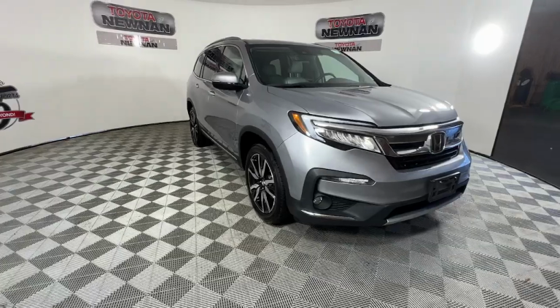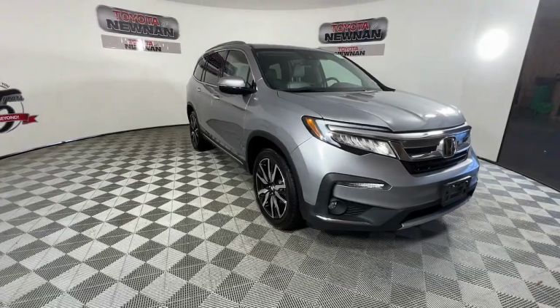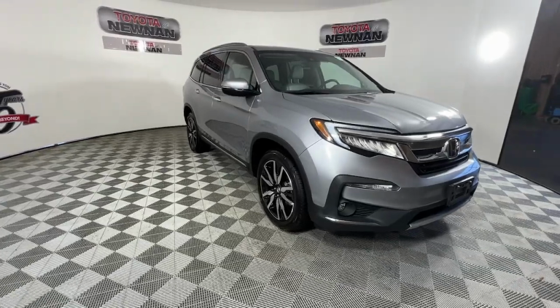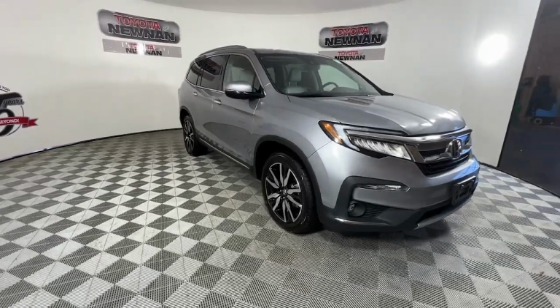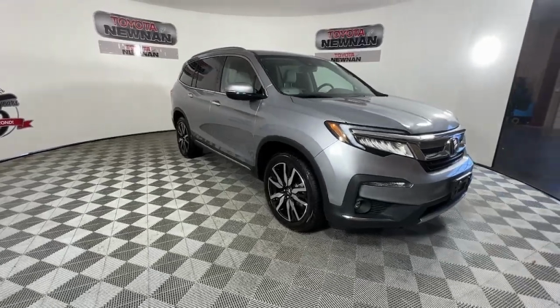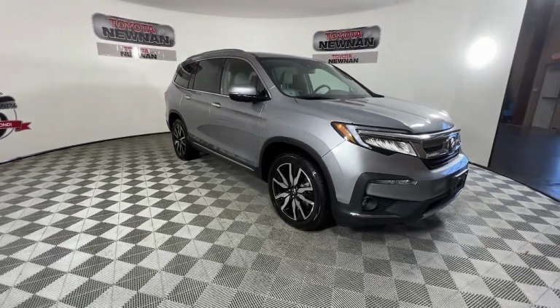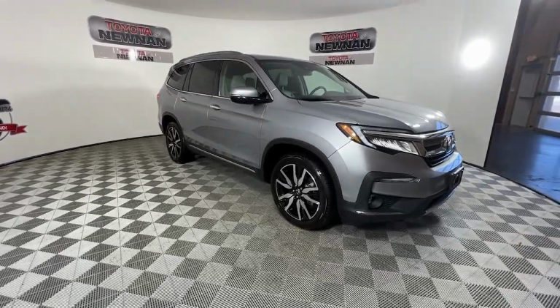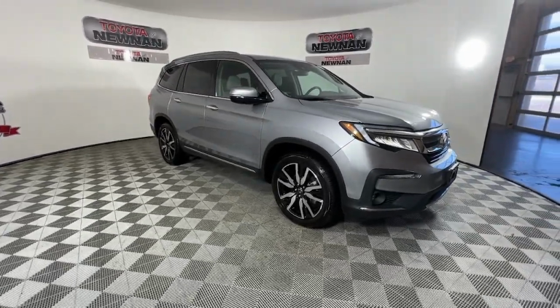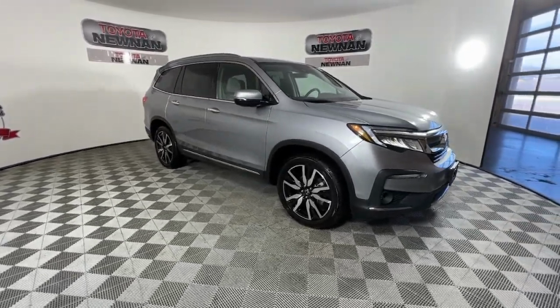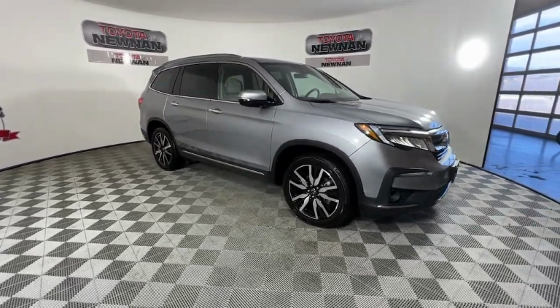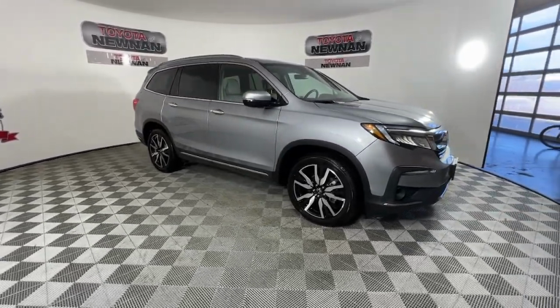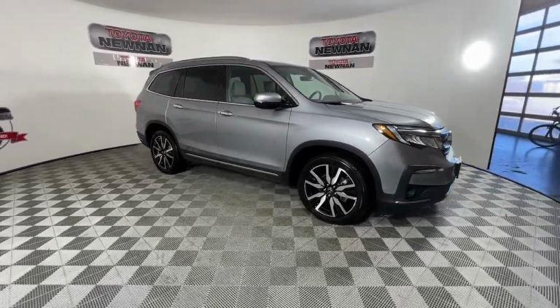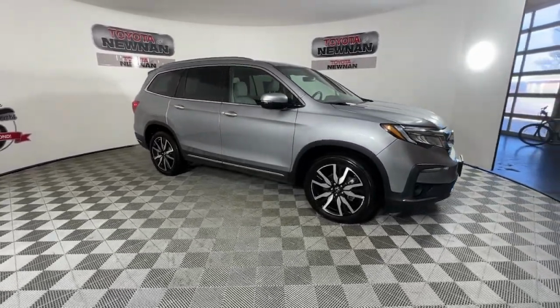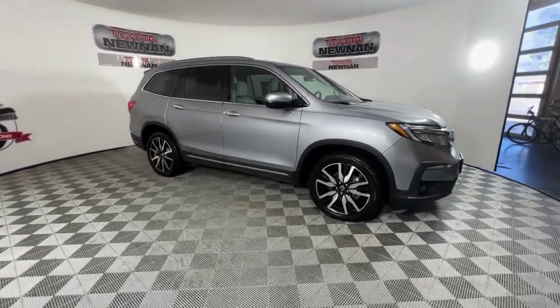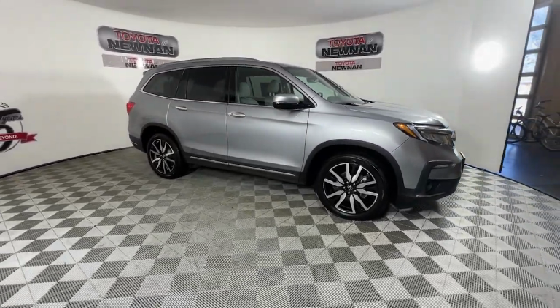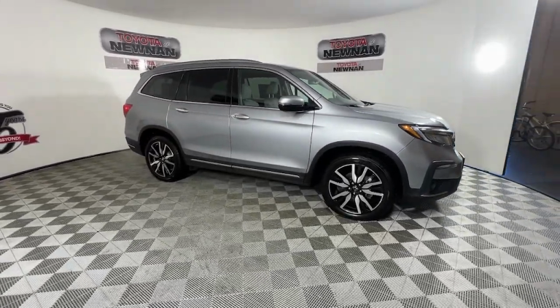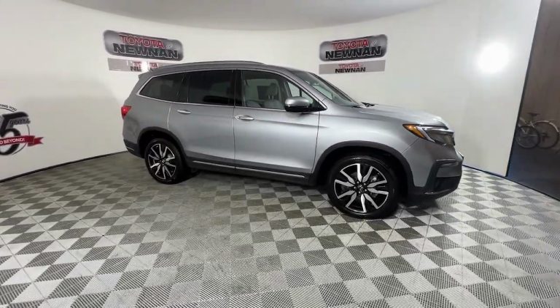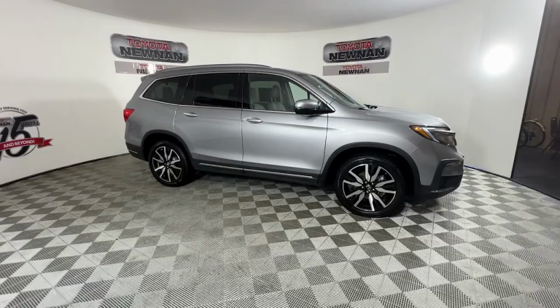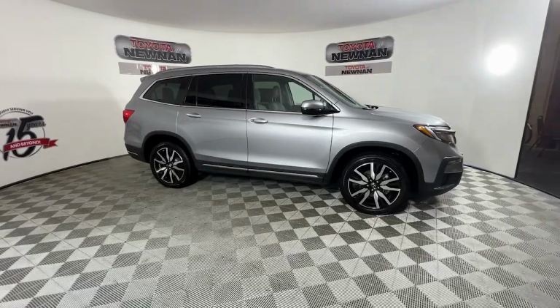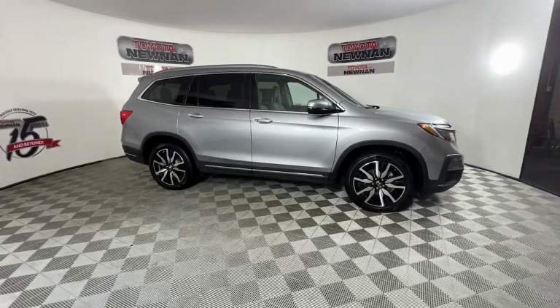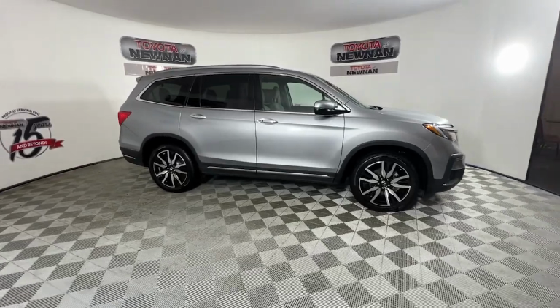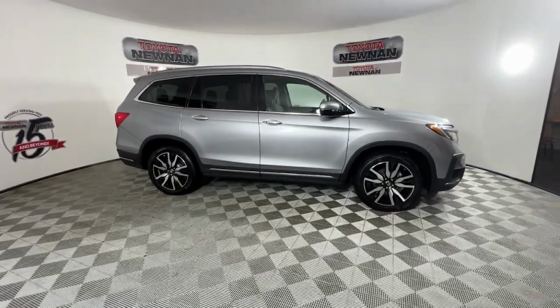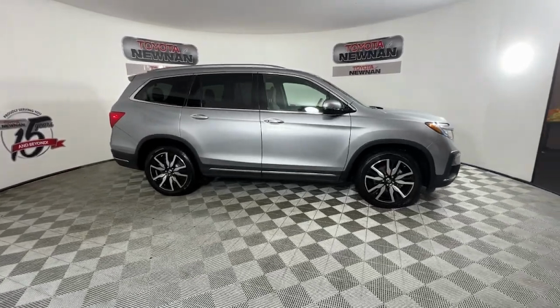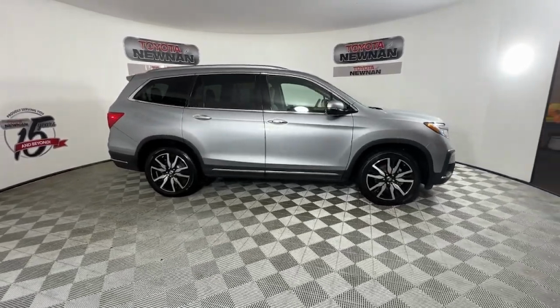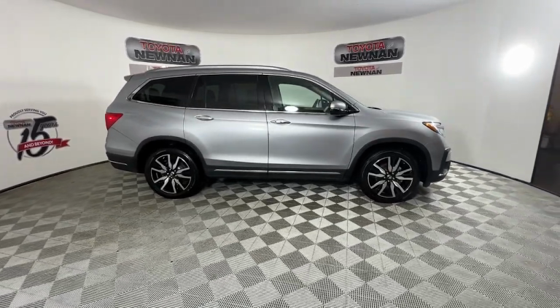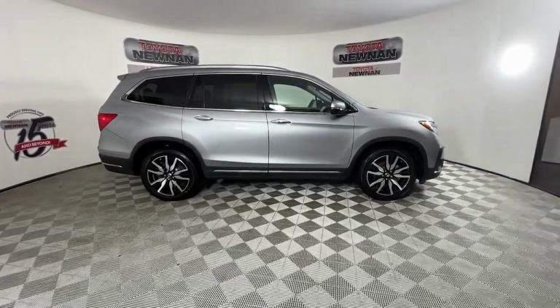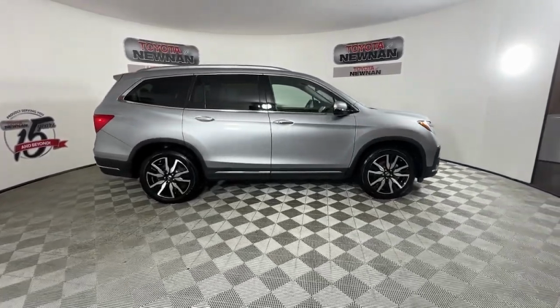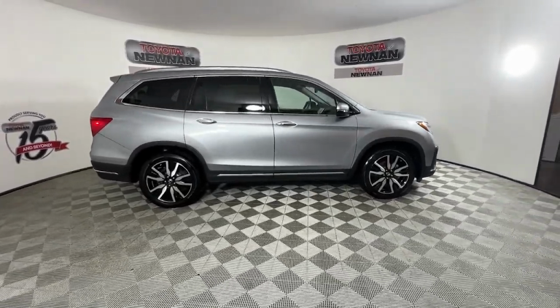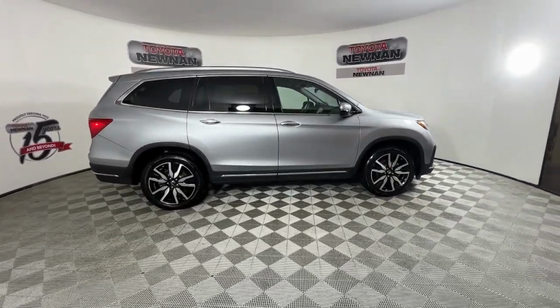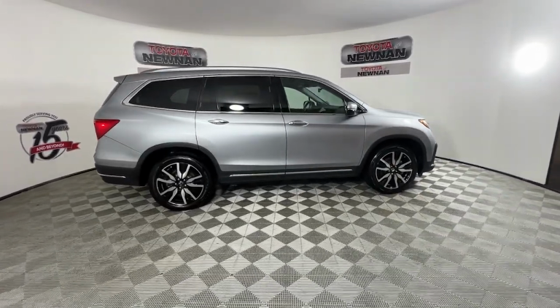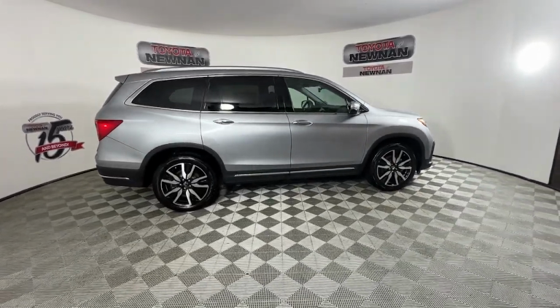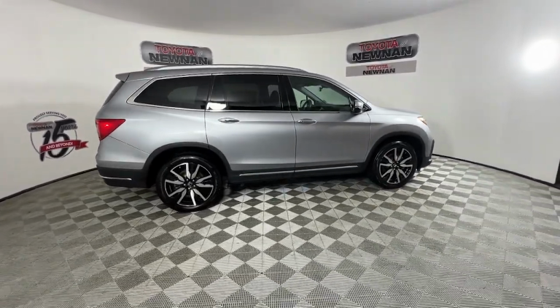Here is a wonderful 2021 Honda Pilot. This vehicle is an outstanding buy with fewer than 45,000 miles on the odometer.